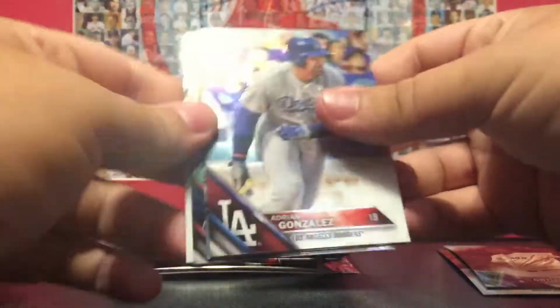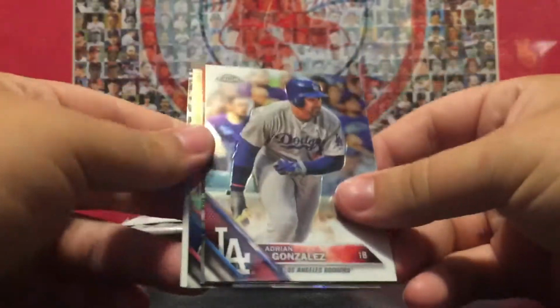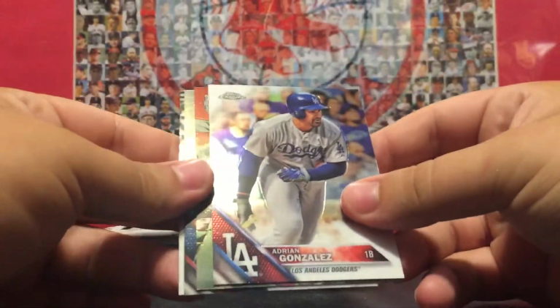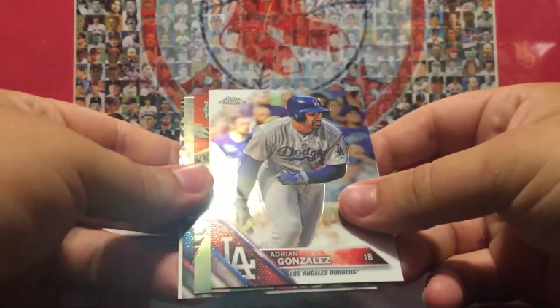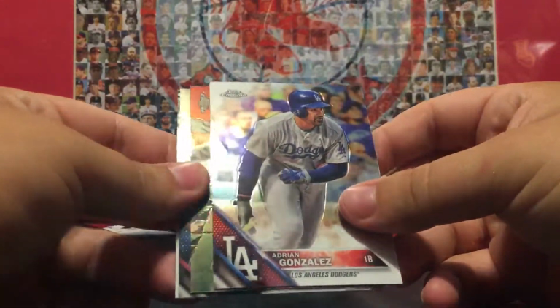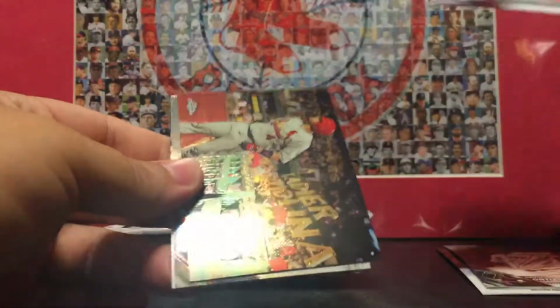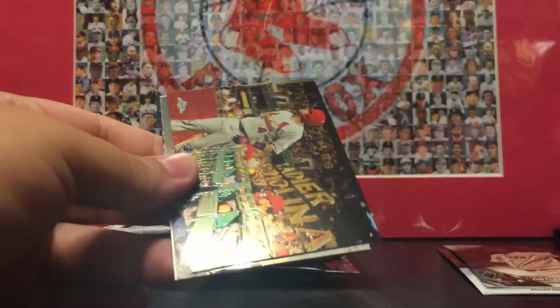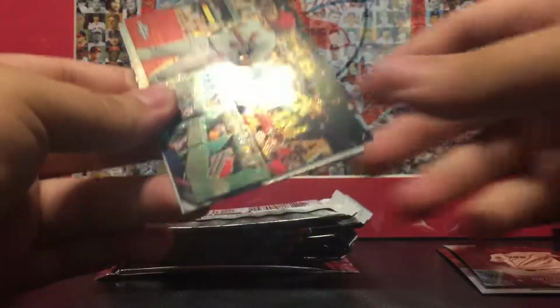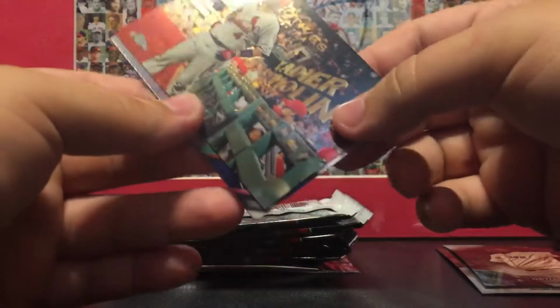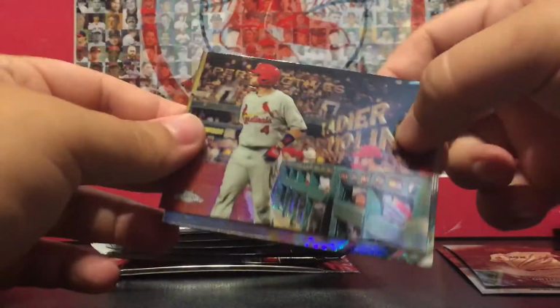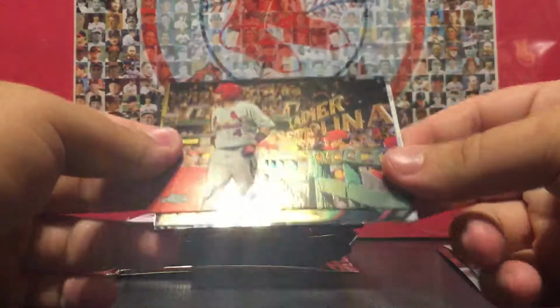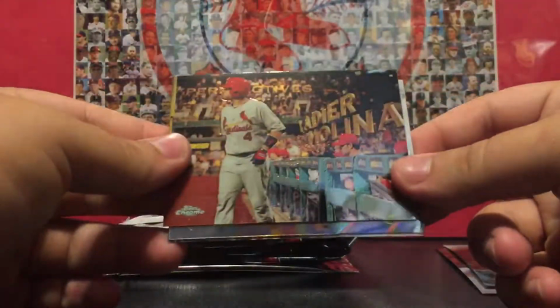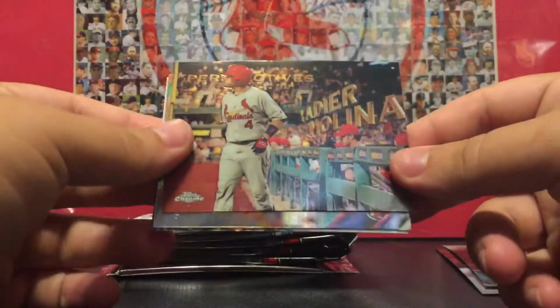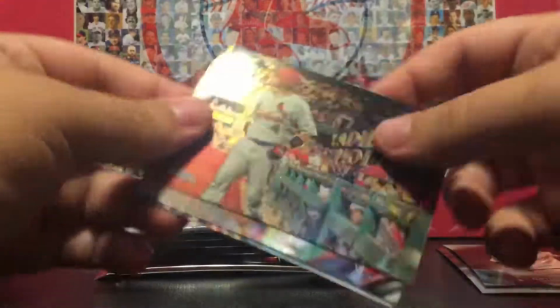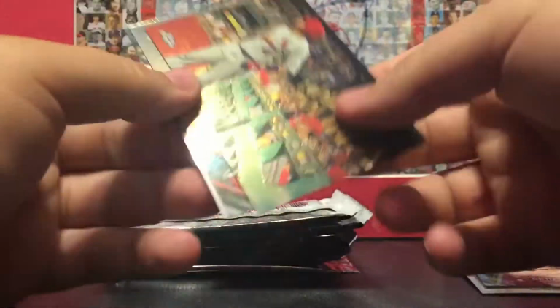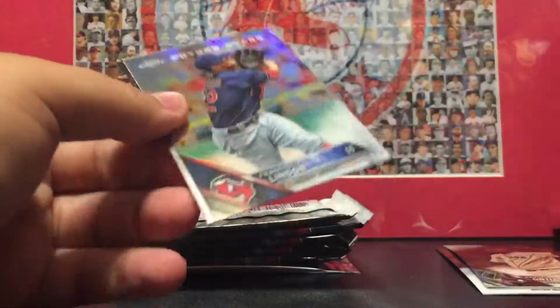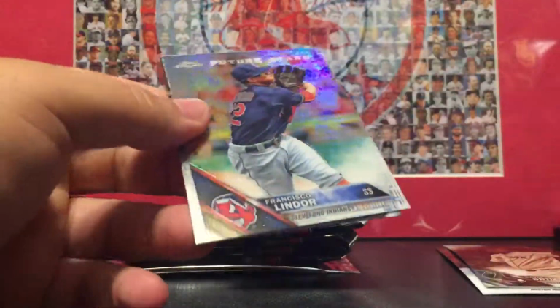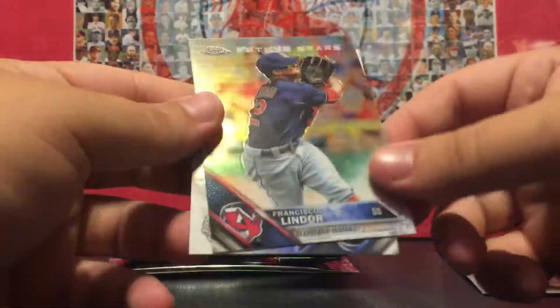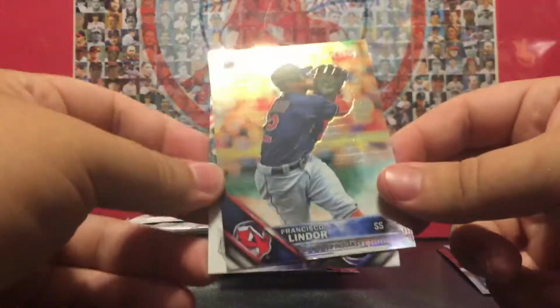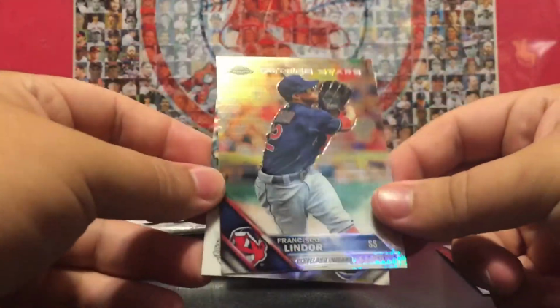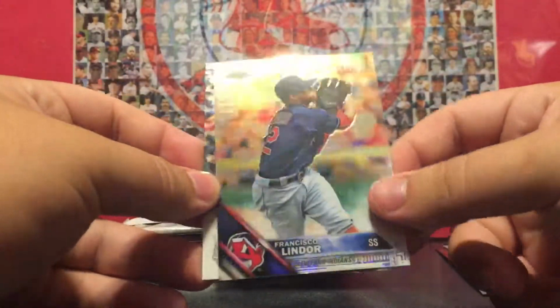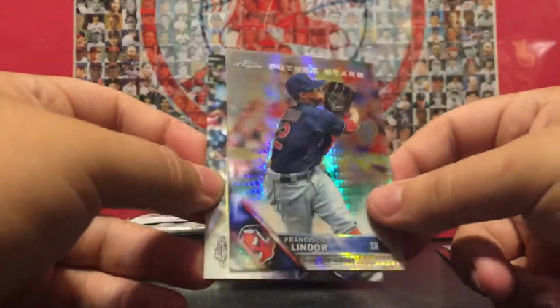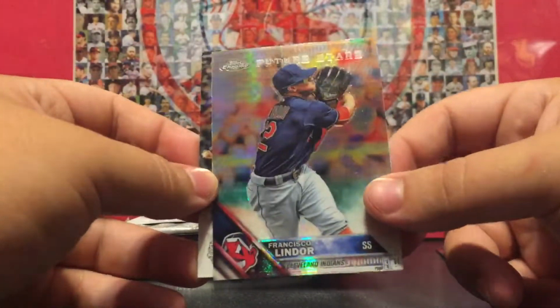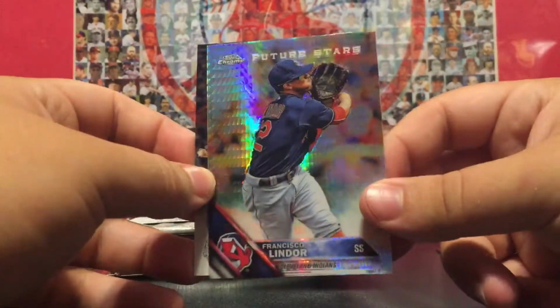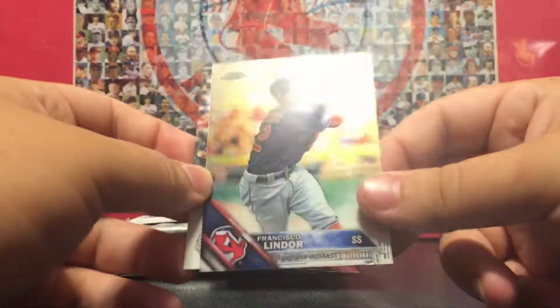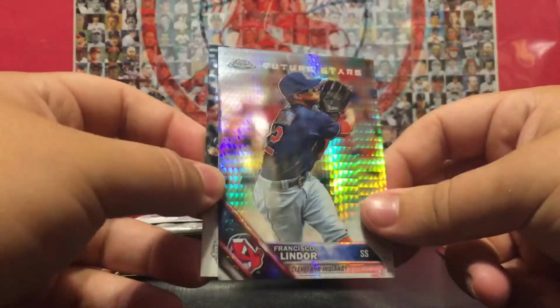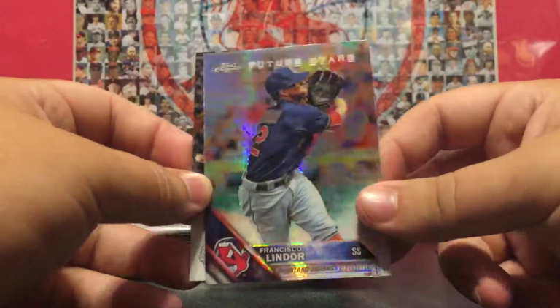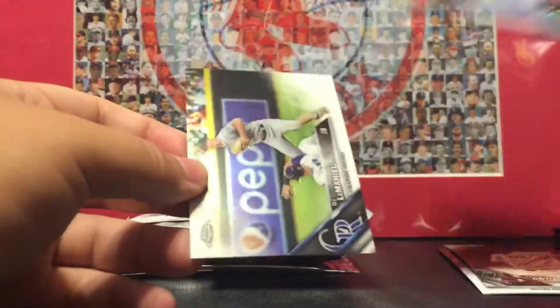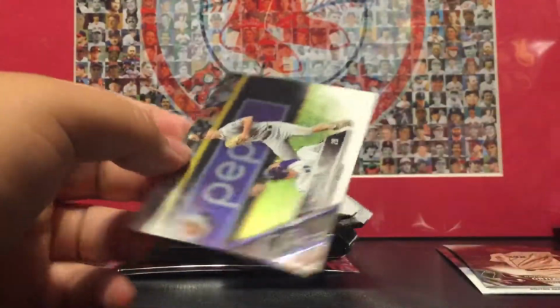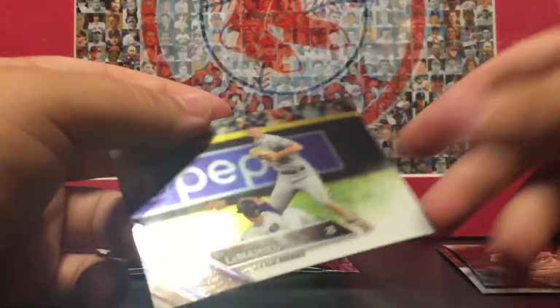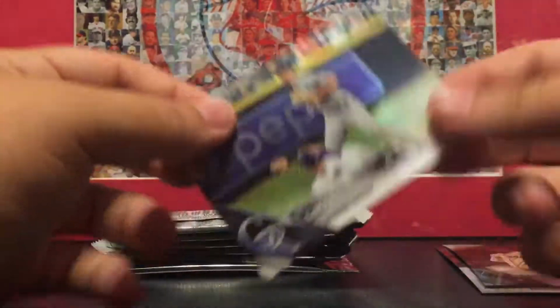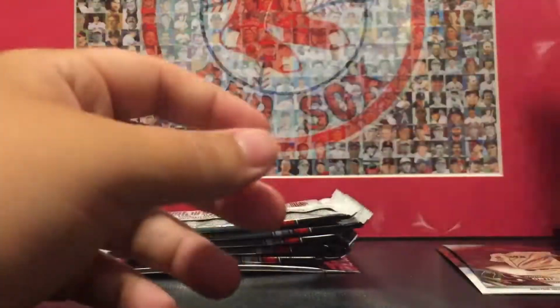Oh, we got another one of them — Adrian Gonzalez, Melina, Francisco Lindor, another one of those square refractor thingies, and DJ LeMahieu.